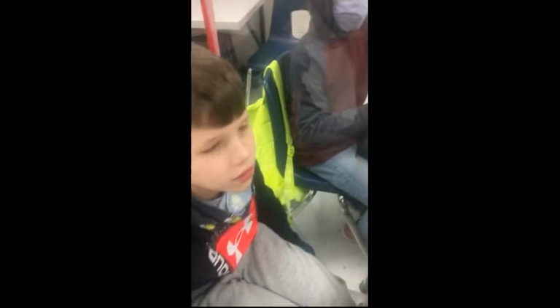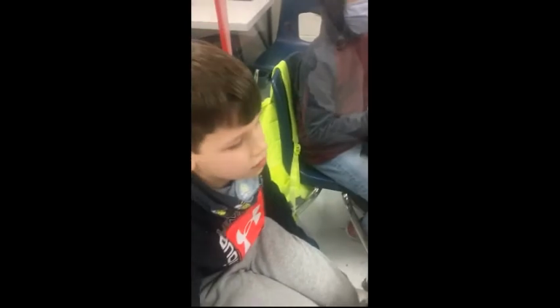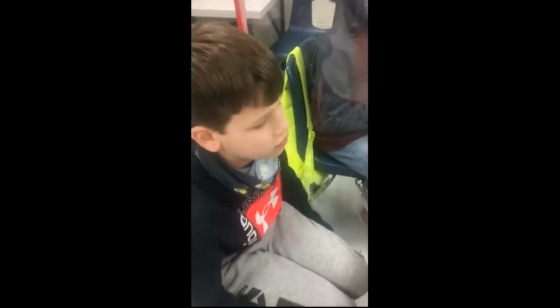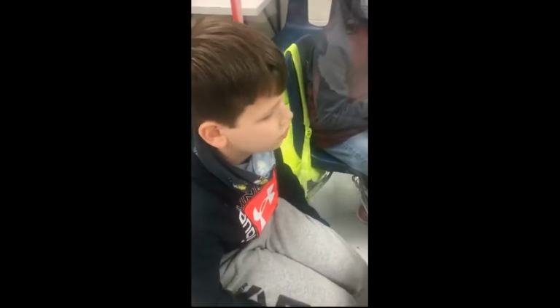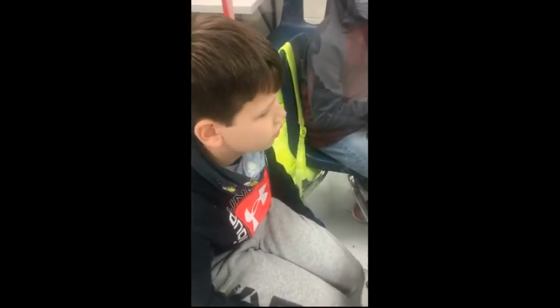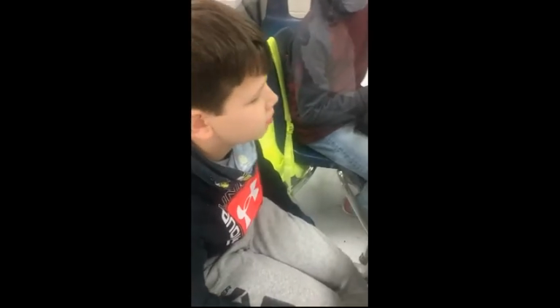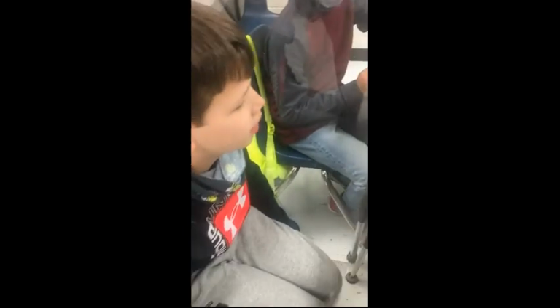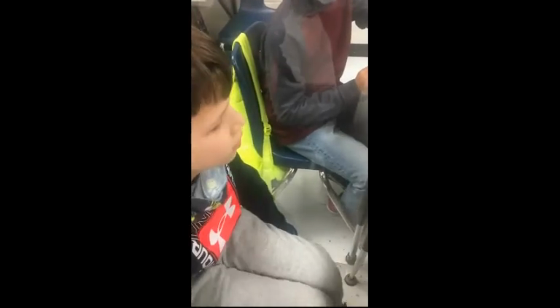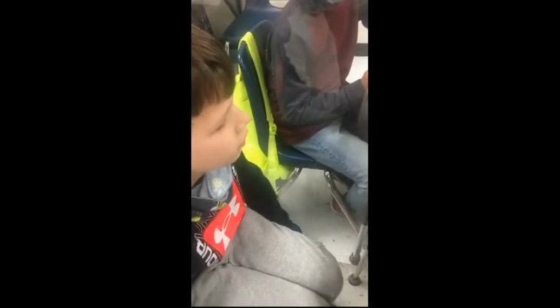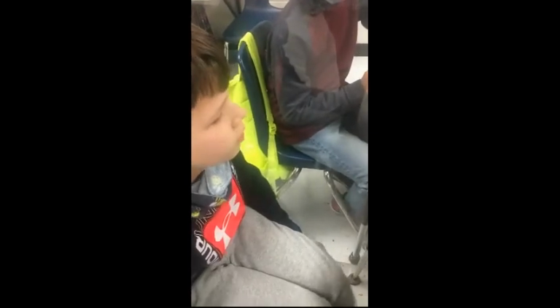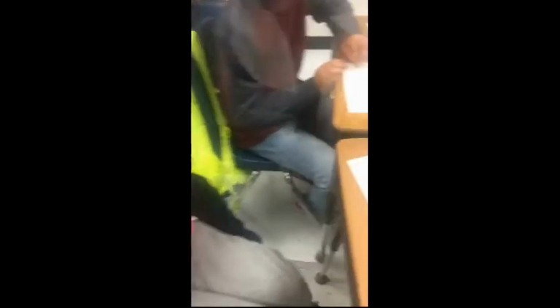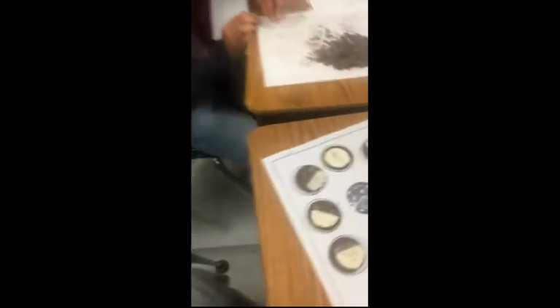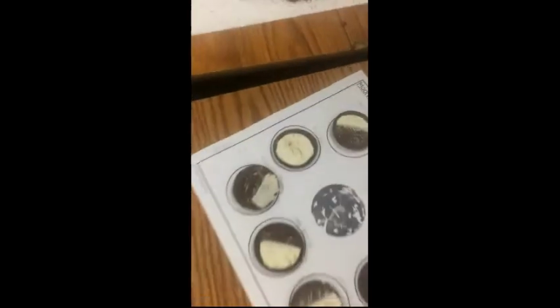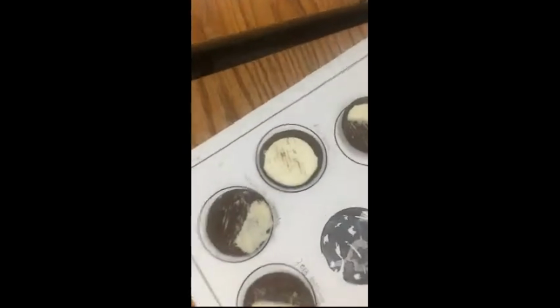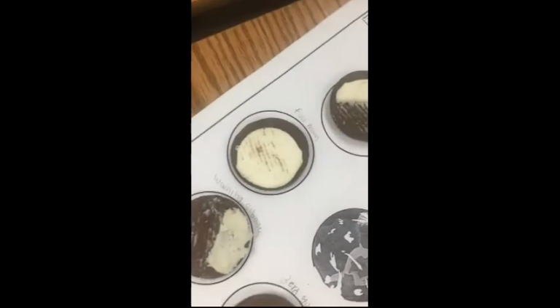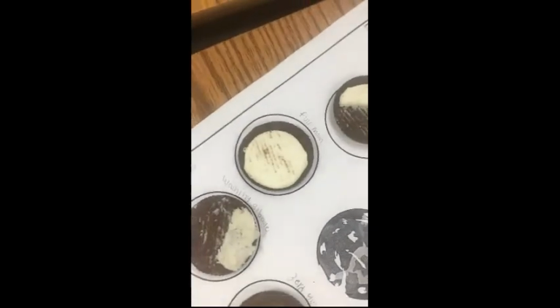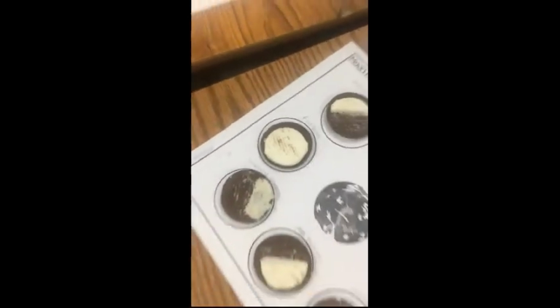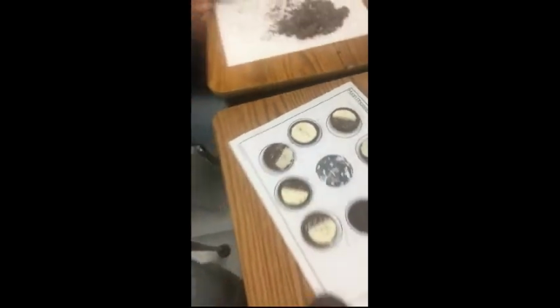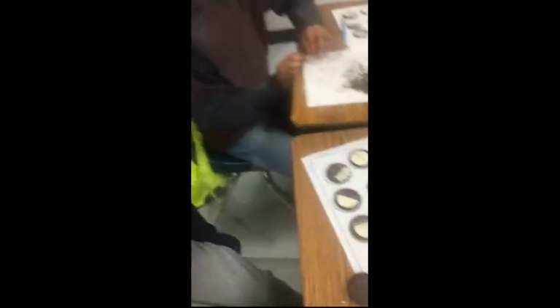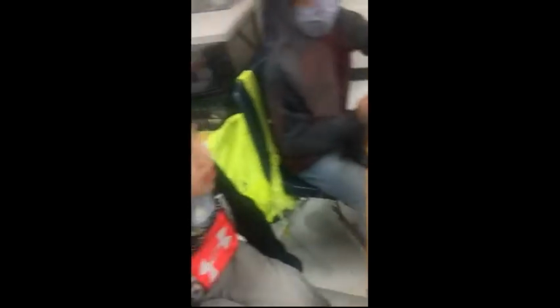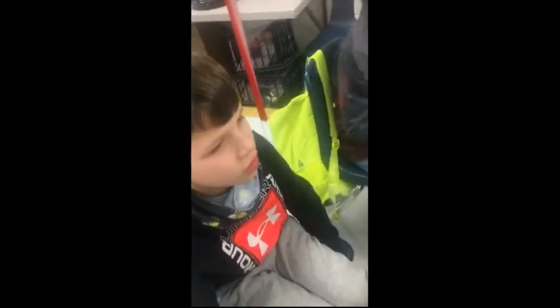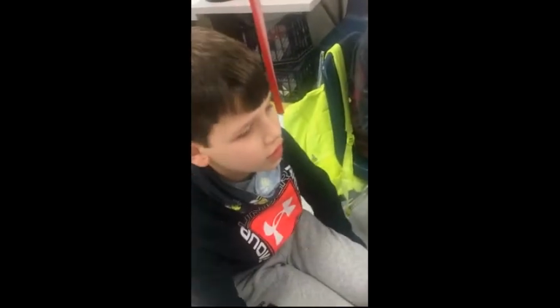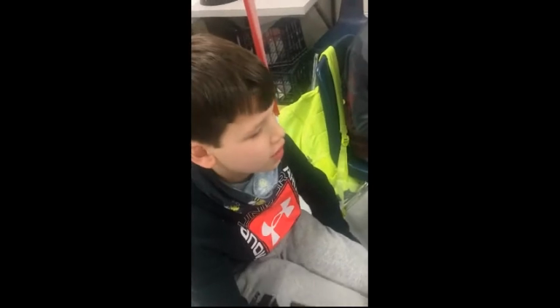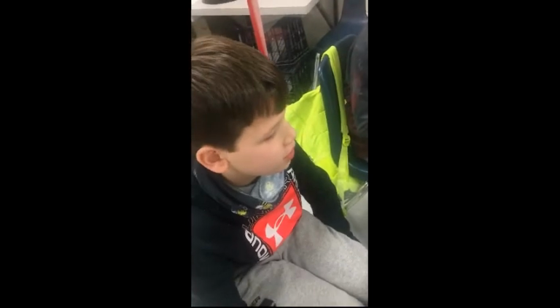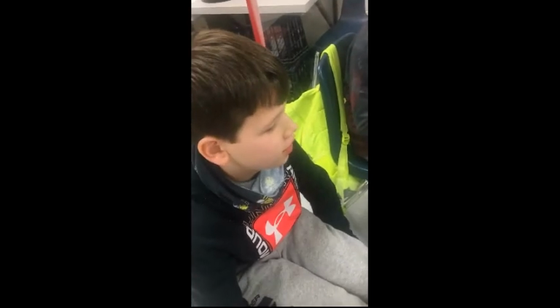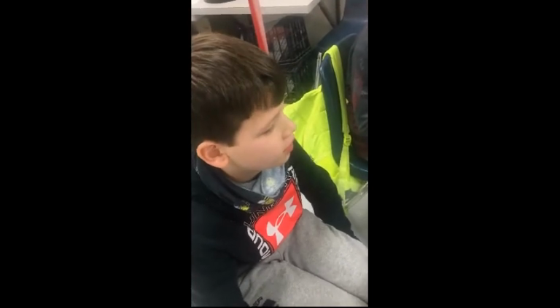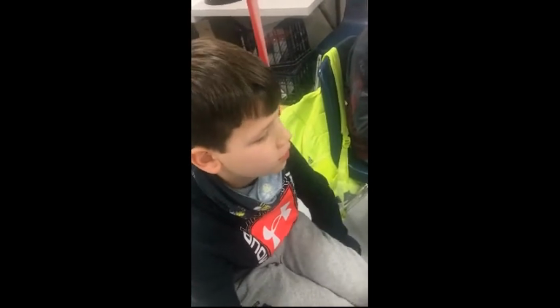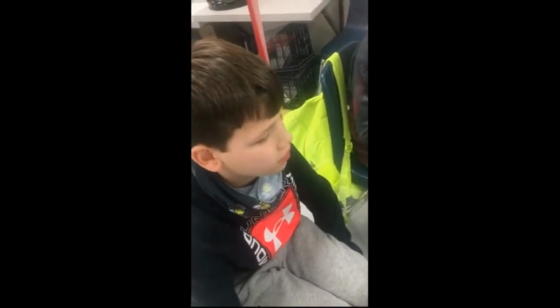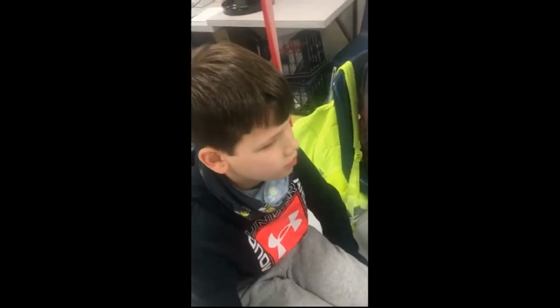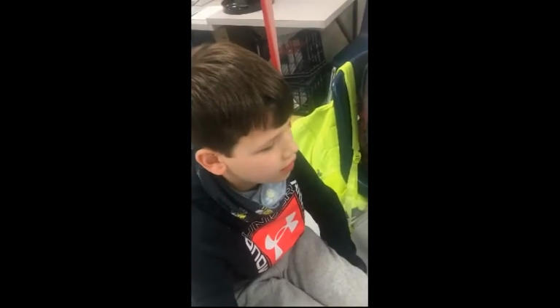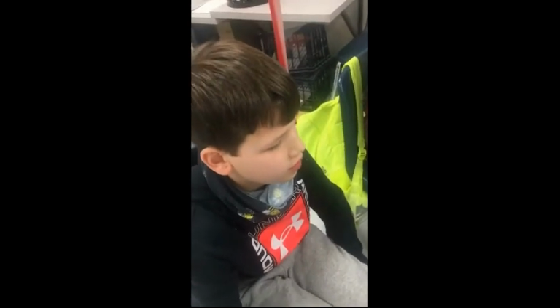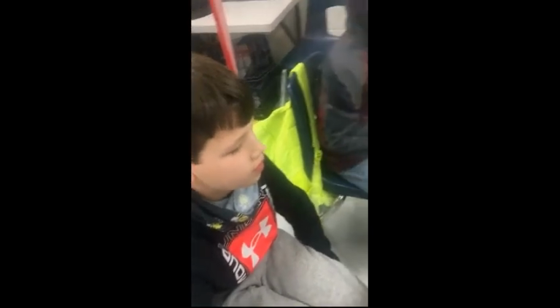Which phase of the moon are you telling us about? I am learning about the full moon. Full moon, okay. And what can you tell us about the full moon? The whole nearside is getting light. The whole nearside is getting light, okay.